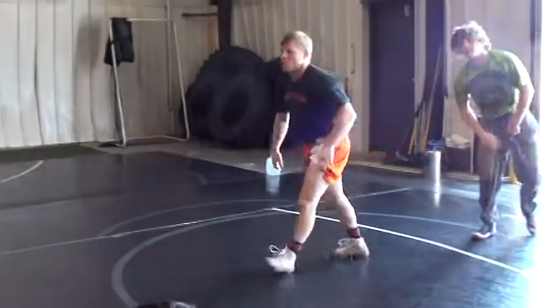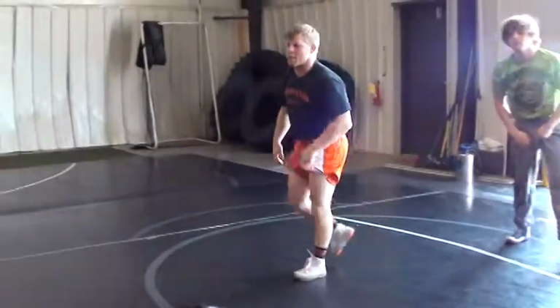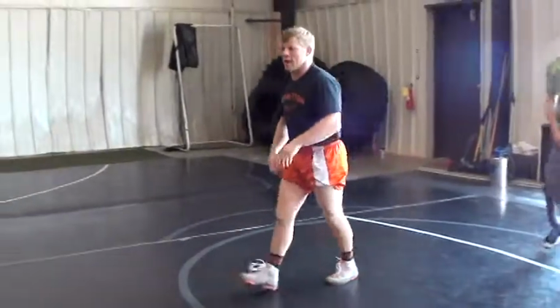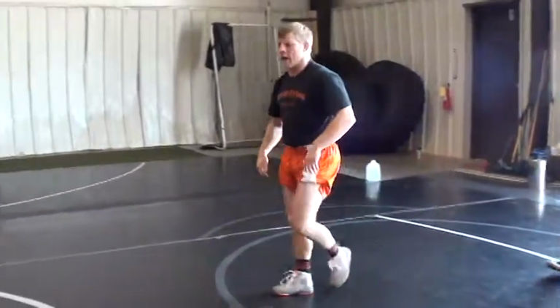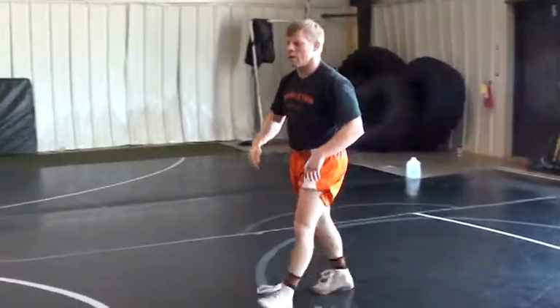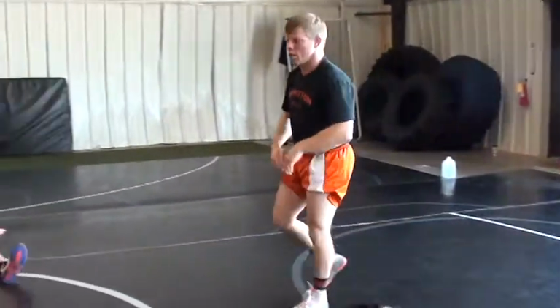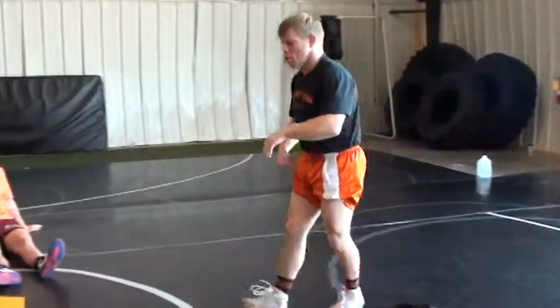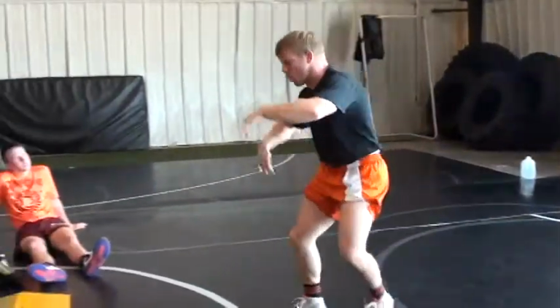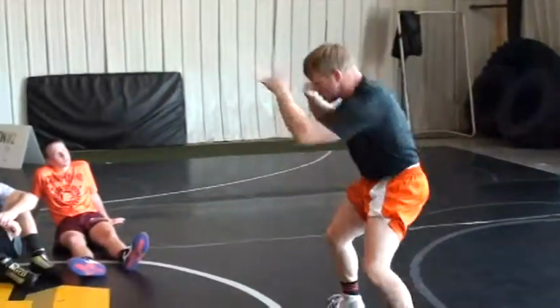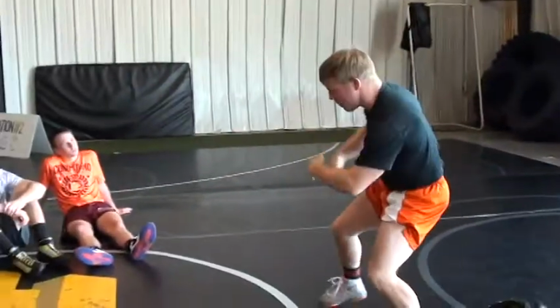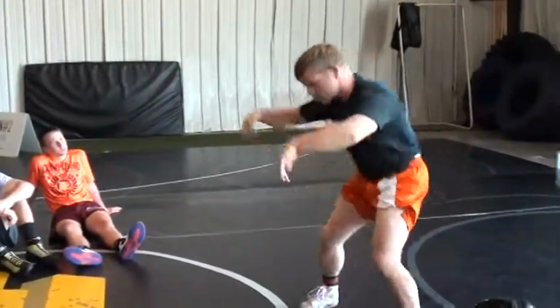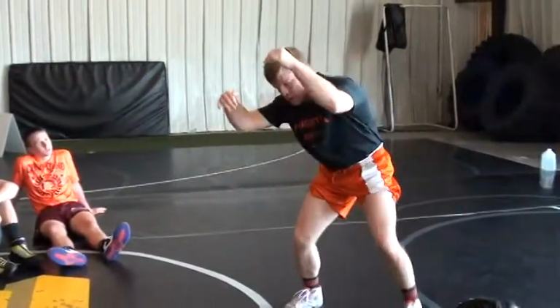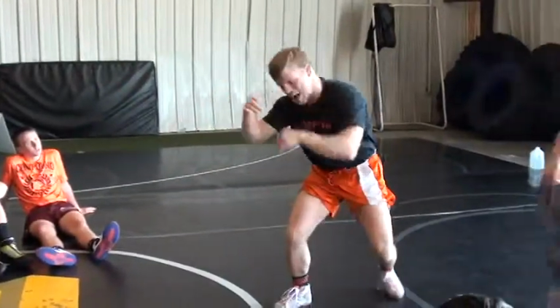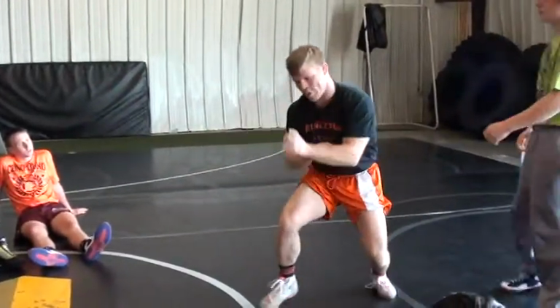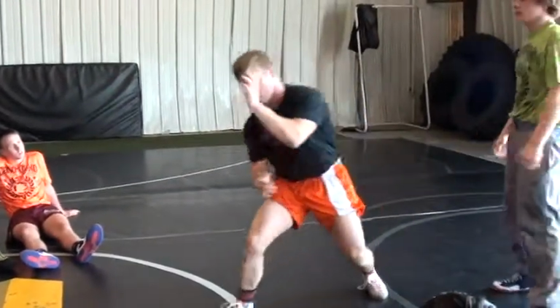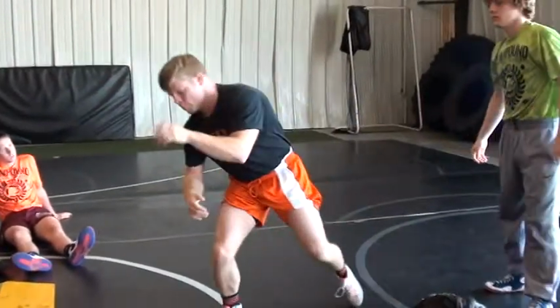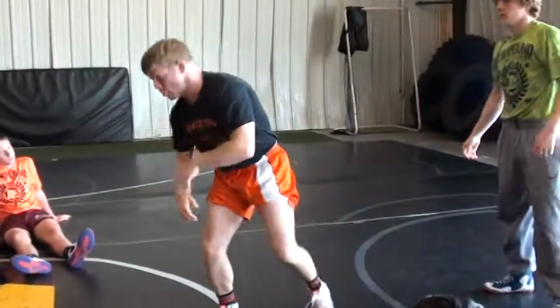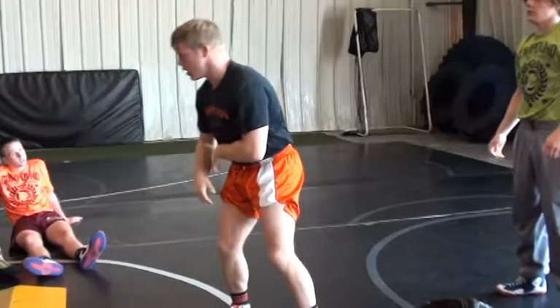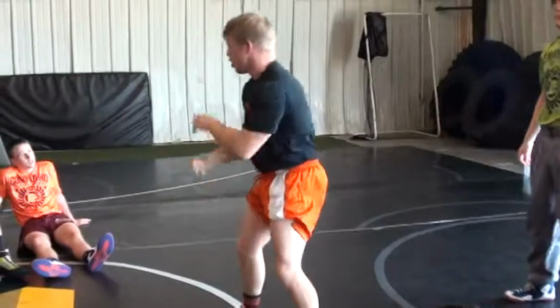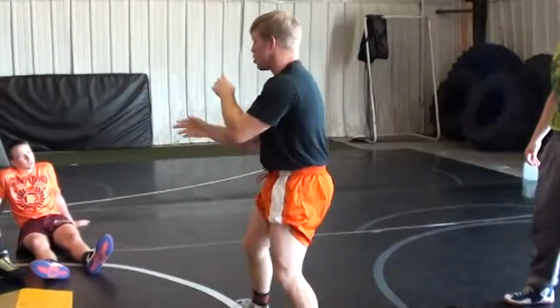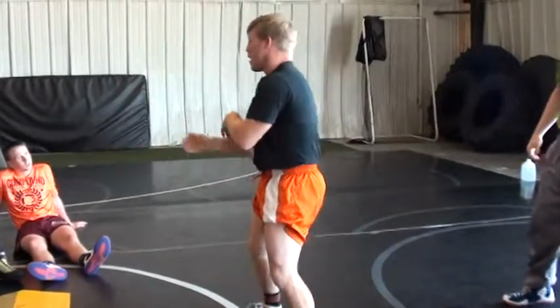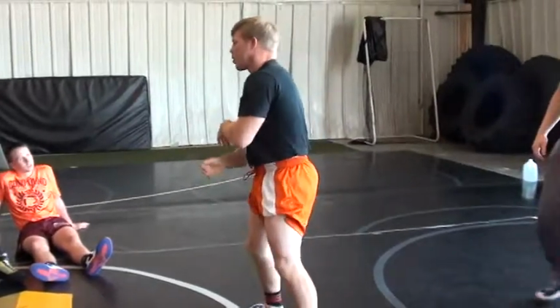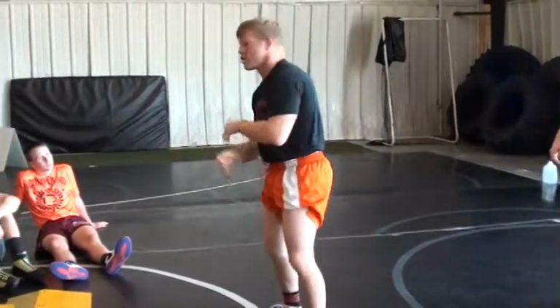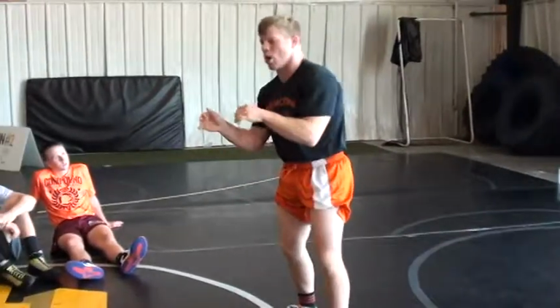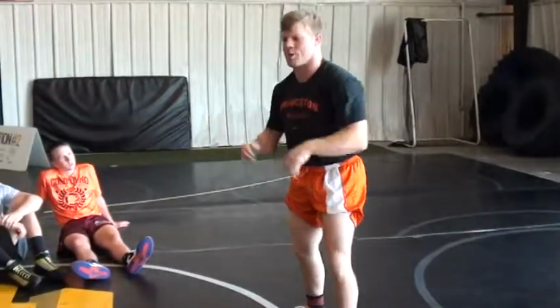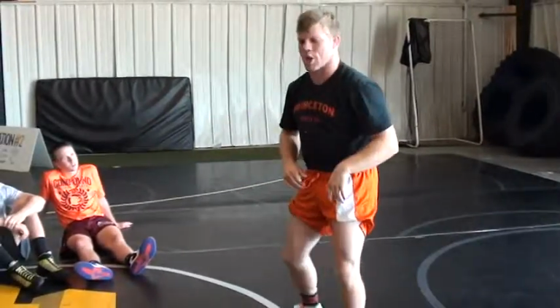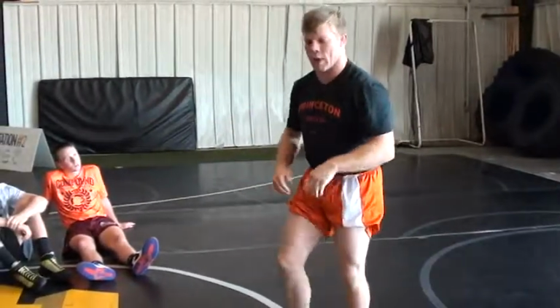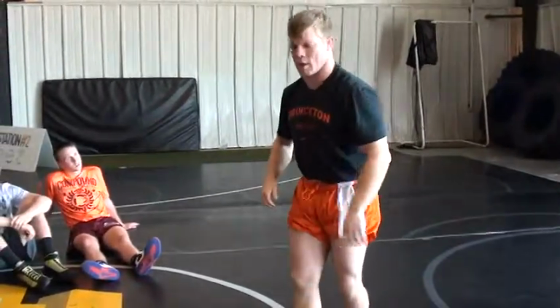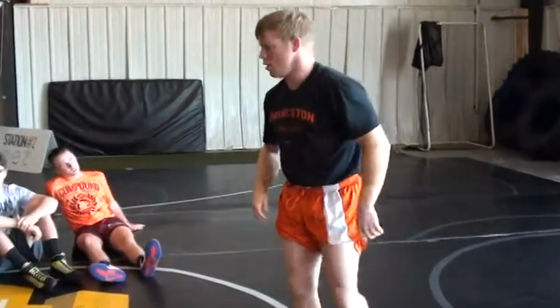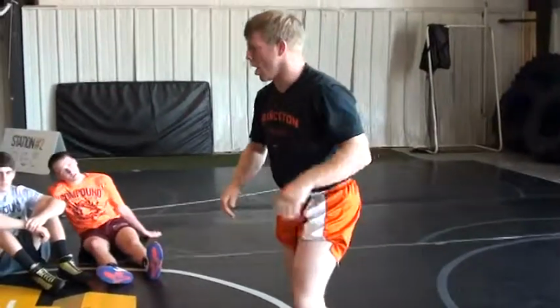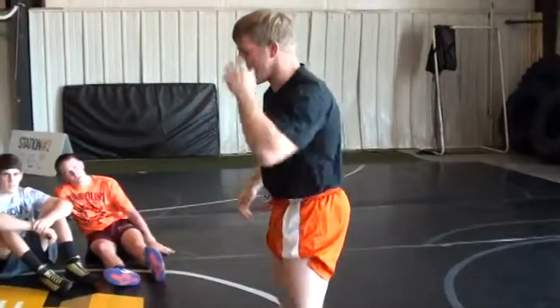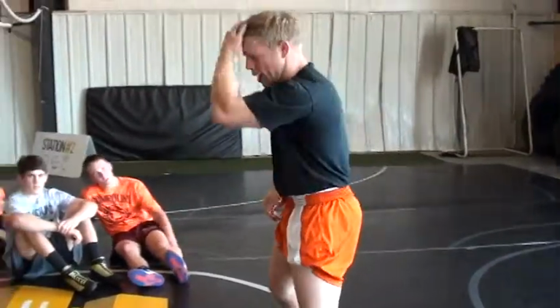Questions on that? So we're going chop, chop, post. You can hit high crotch, but you can also hit your double leg. All right, let's try it.